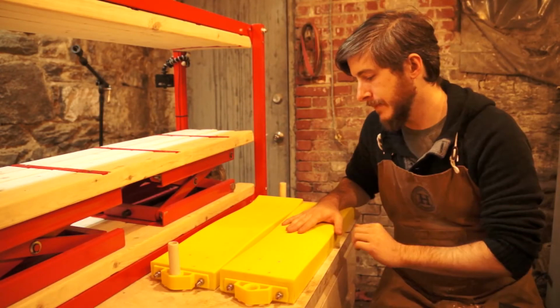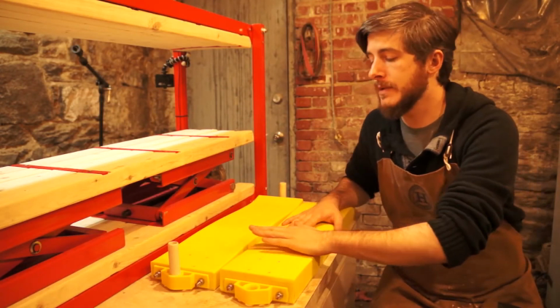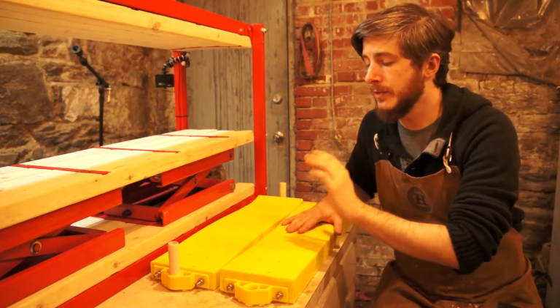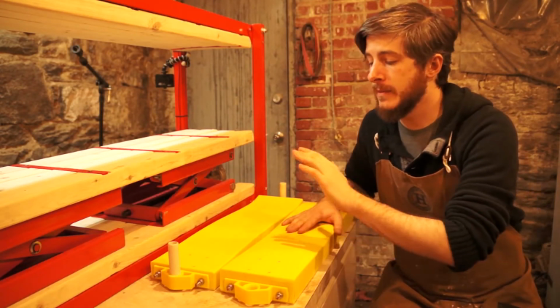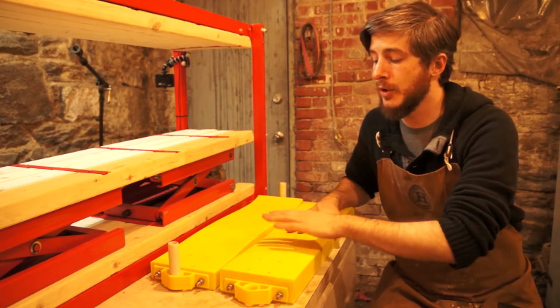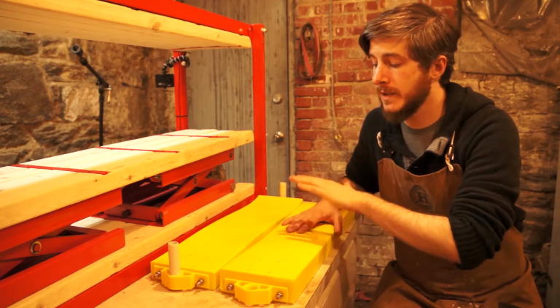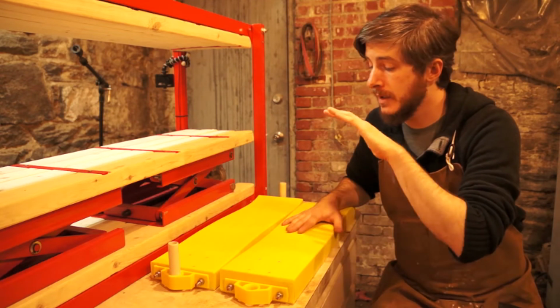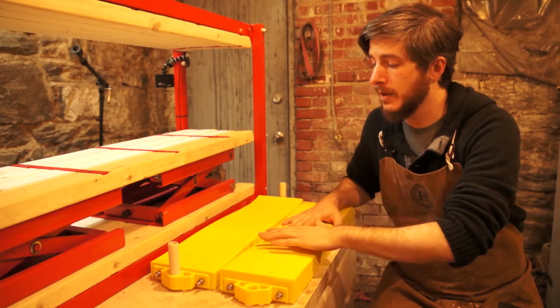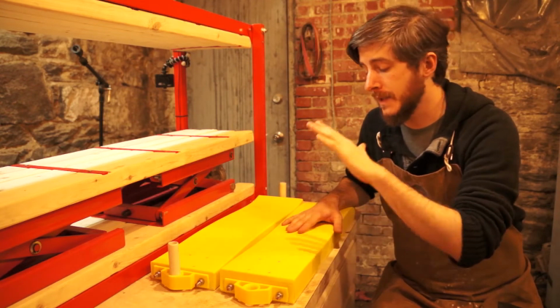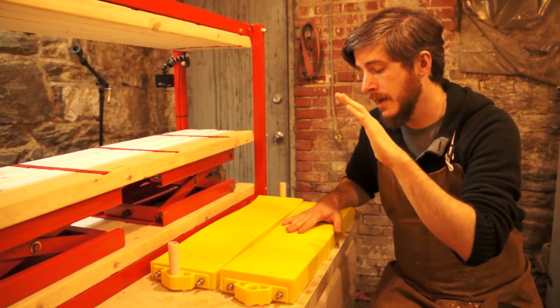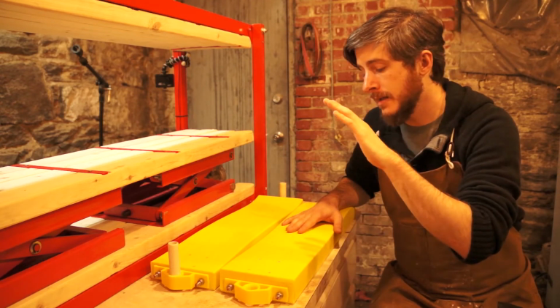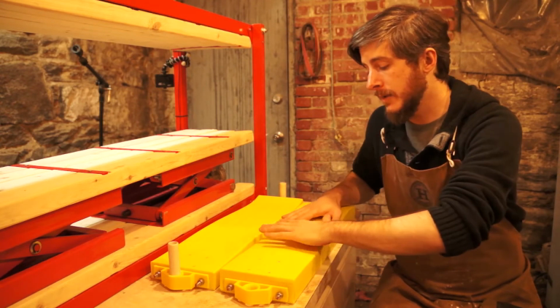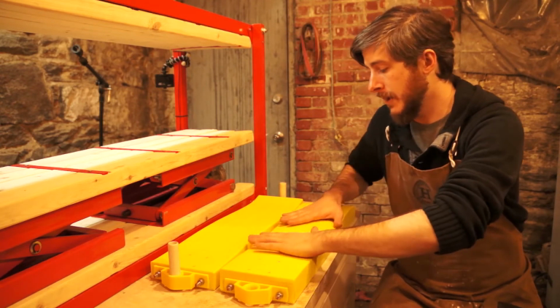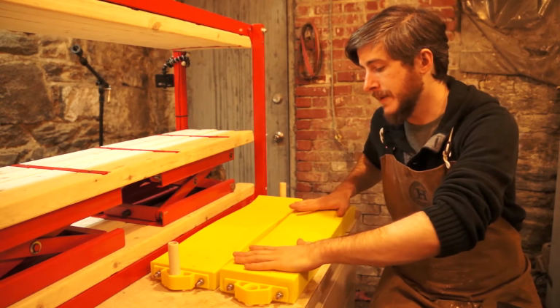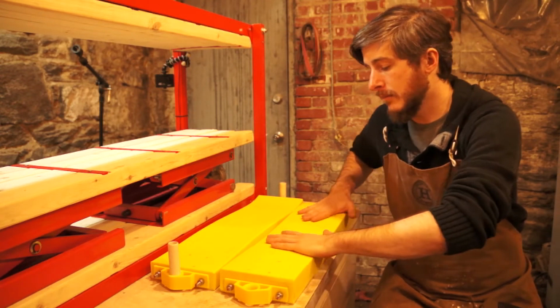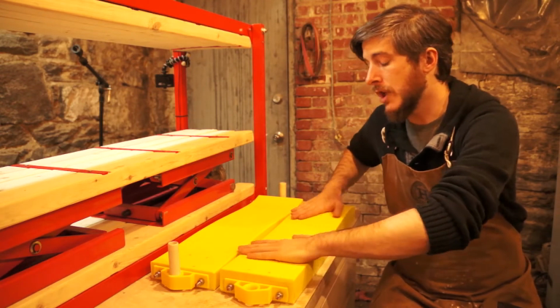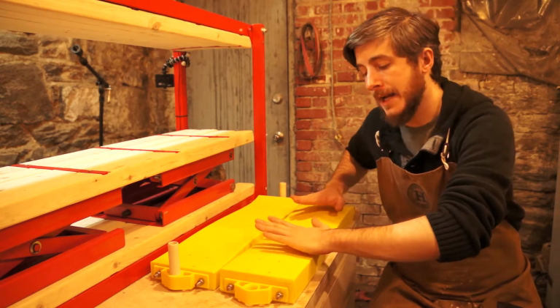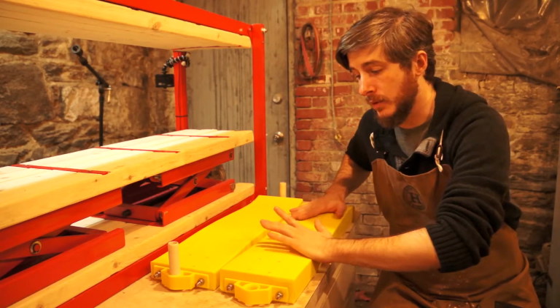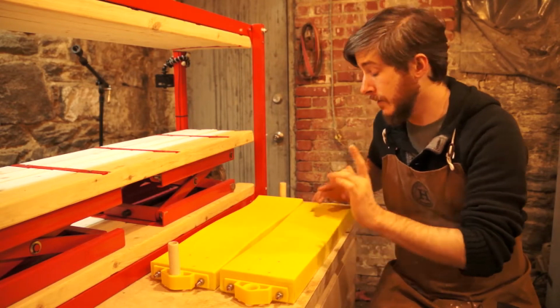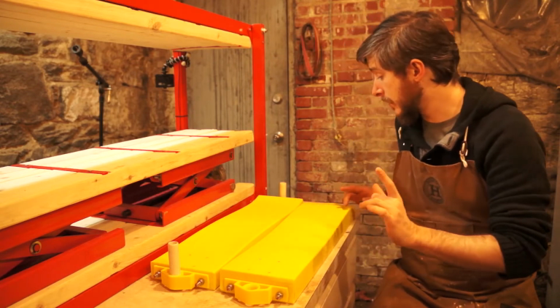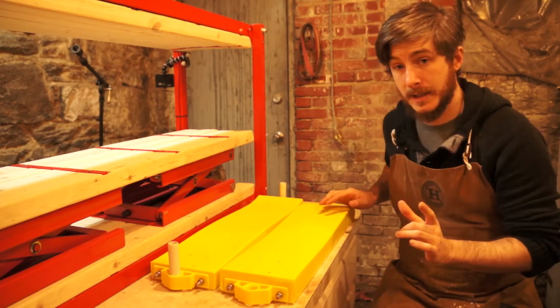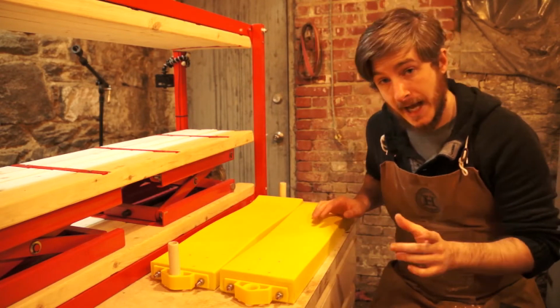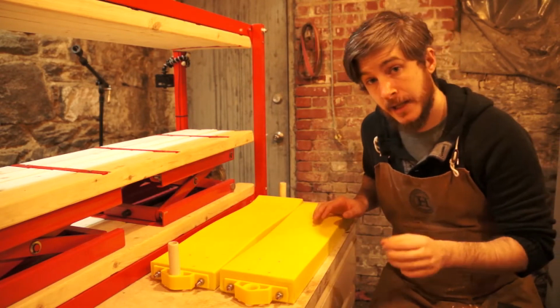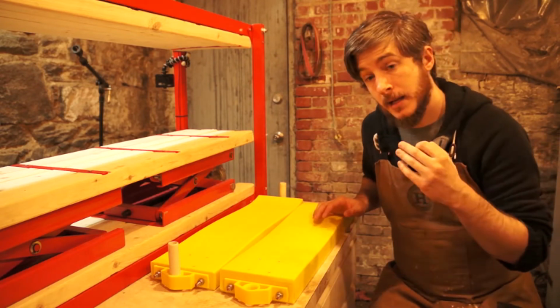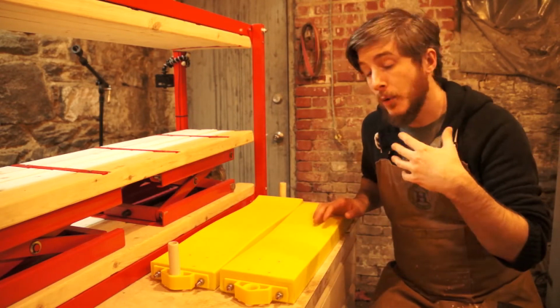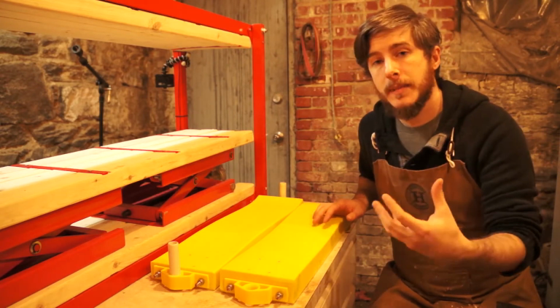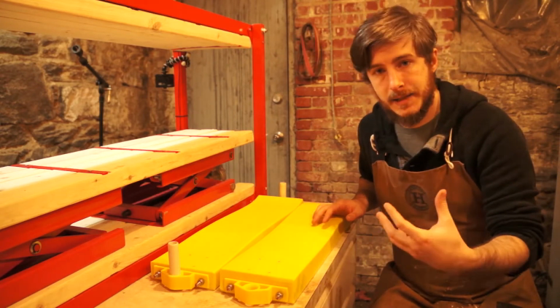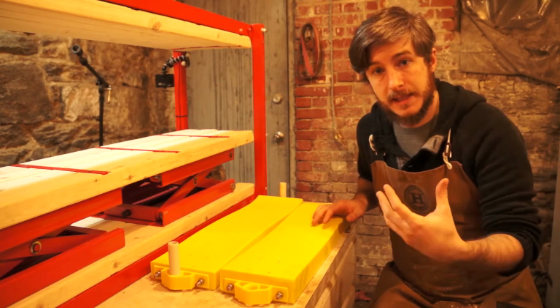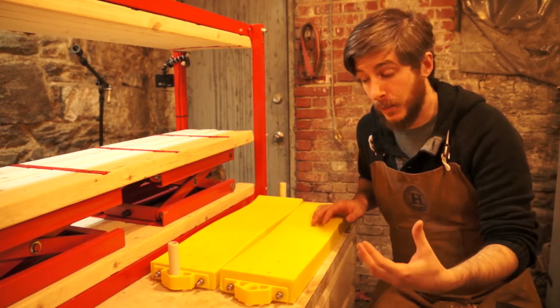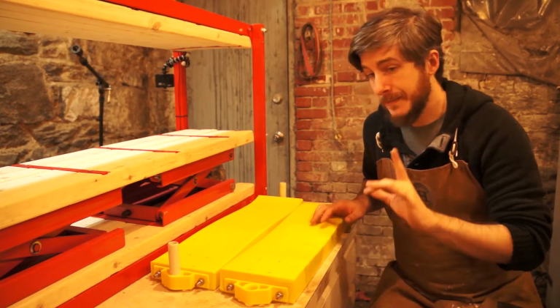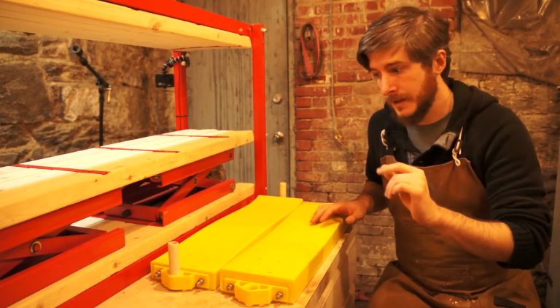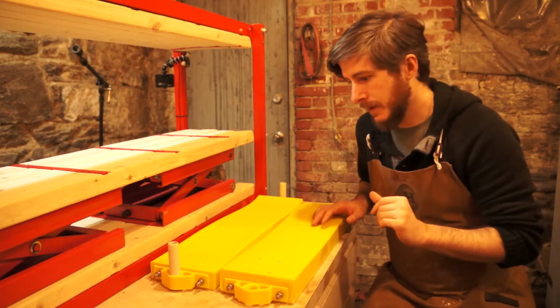Those were the two improvements I made to increase the viability of this shape as a mold. But there were a couple other things I added hoping to make it easier to make skateboards, and here's what they are.